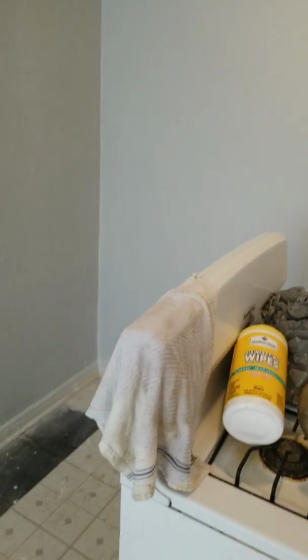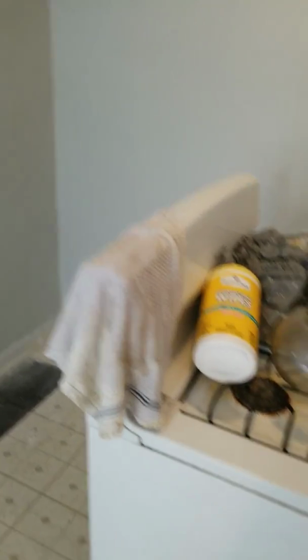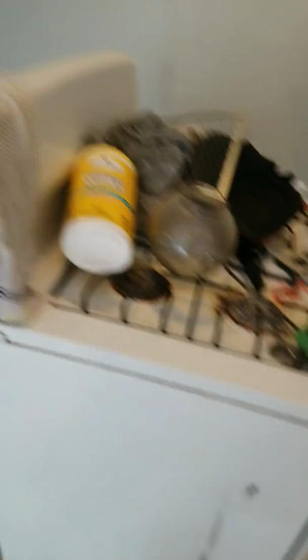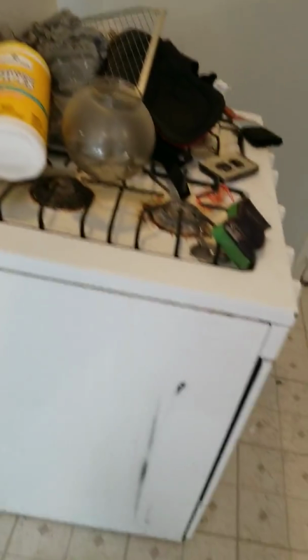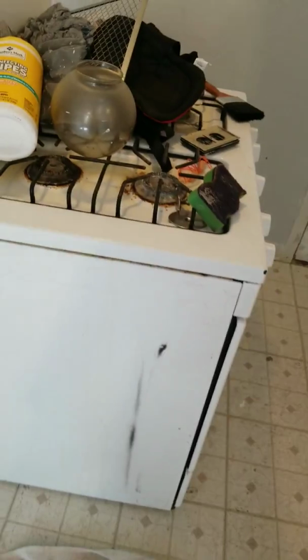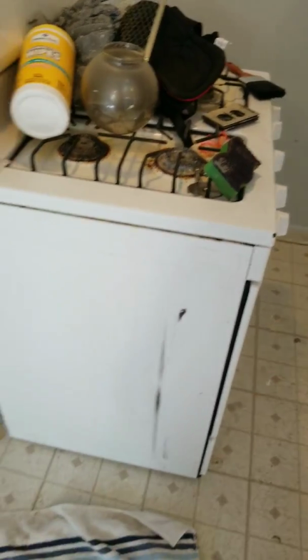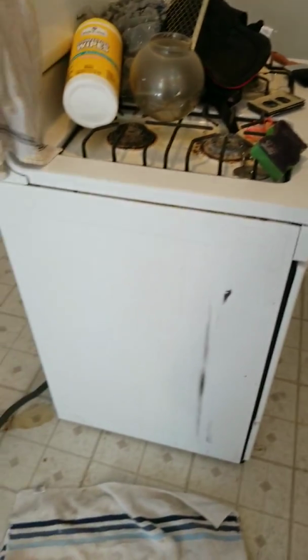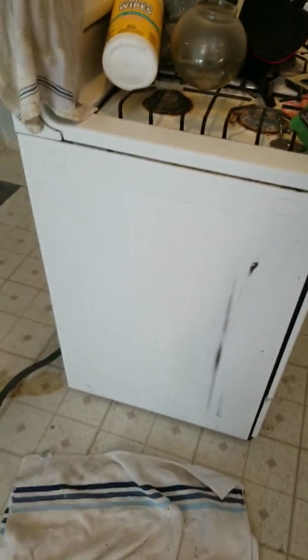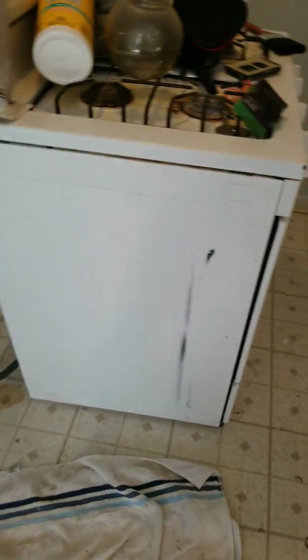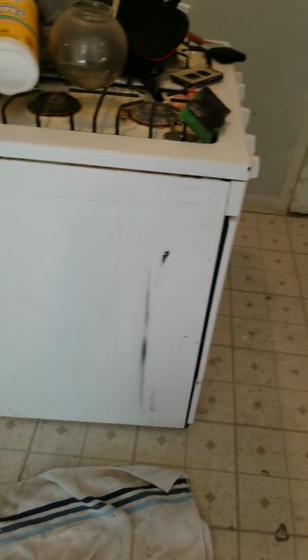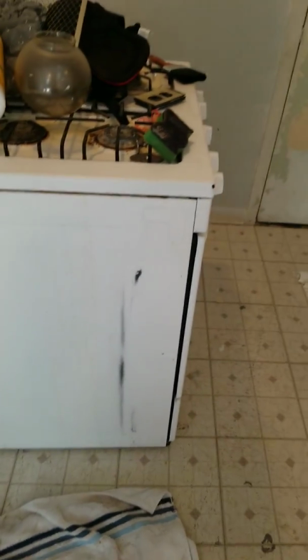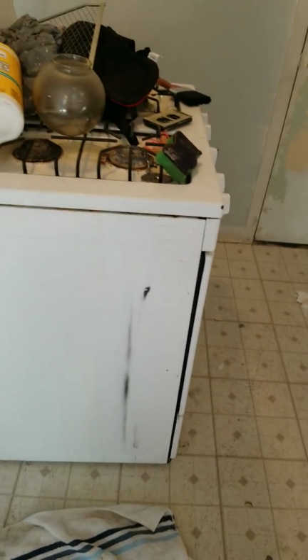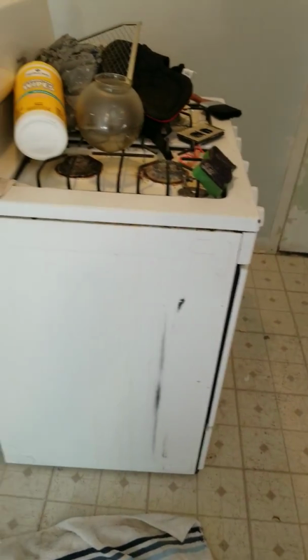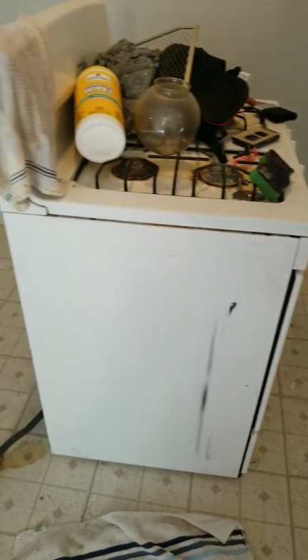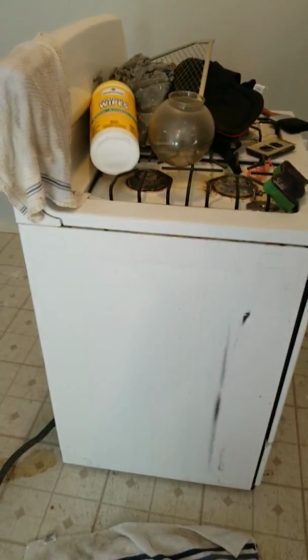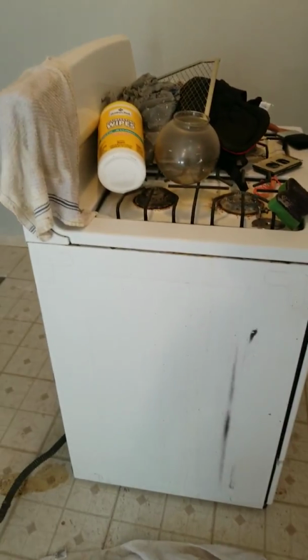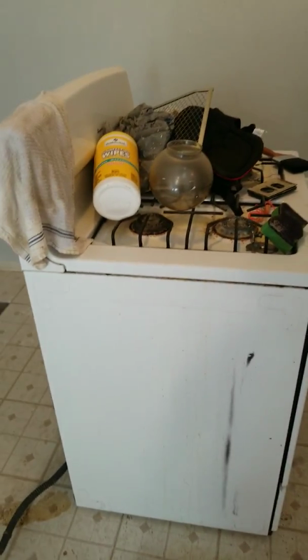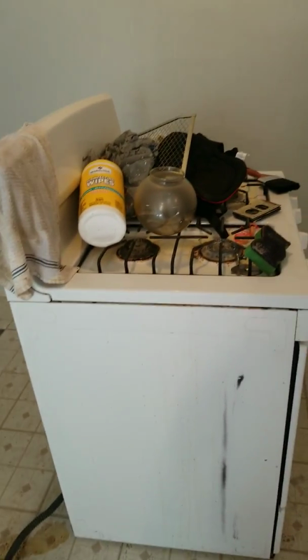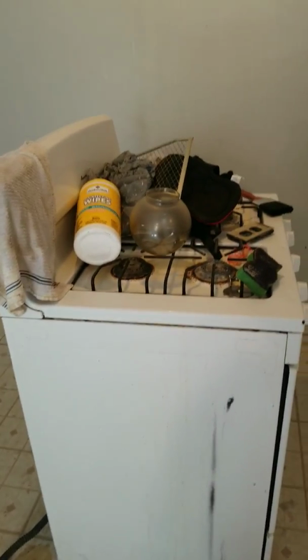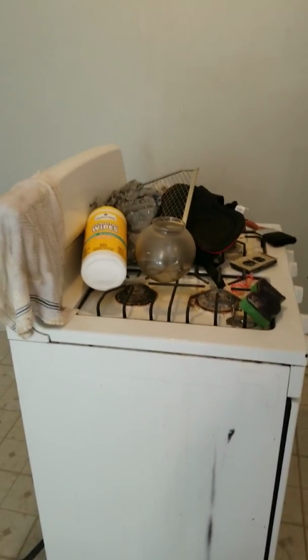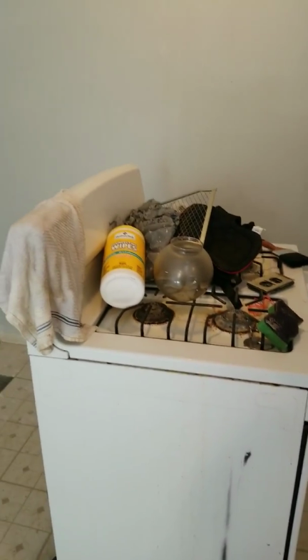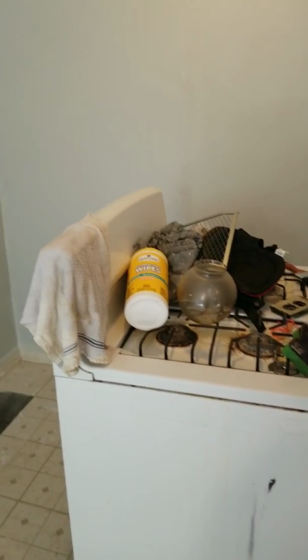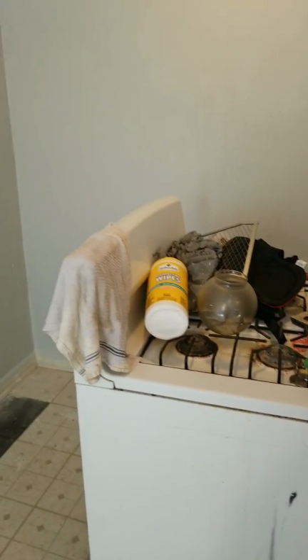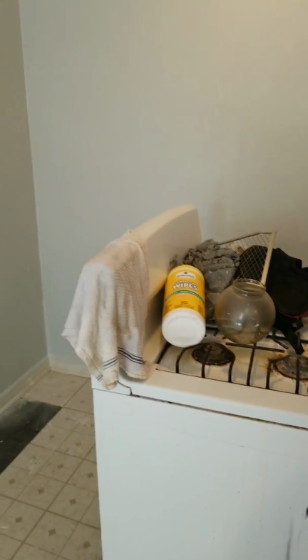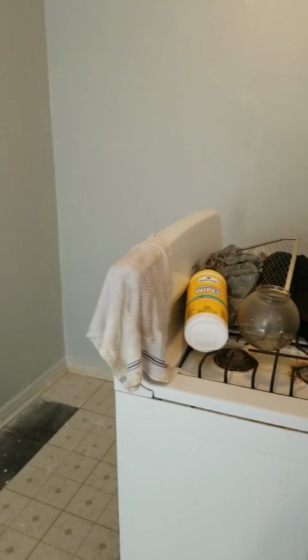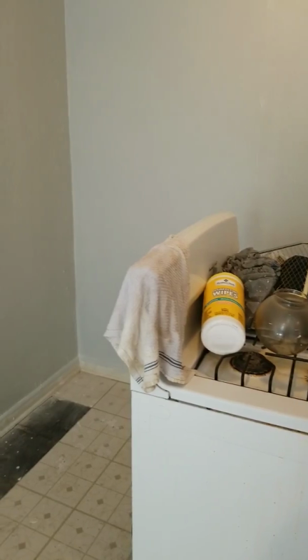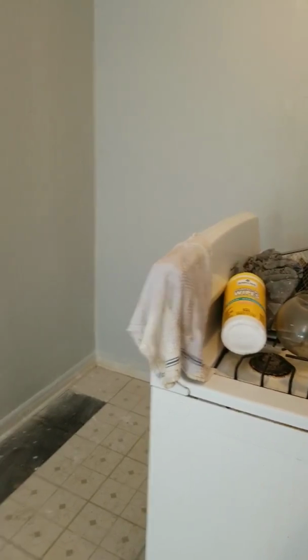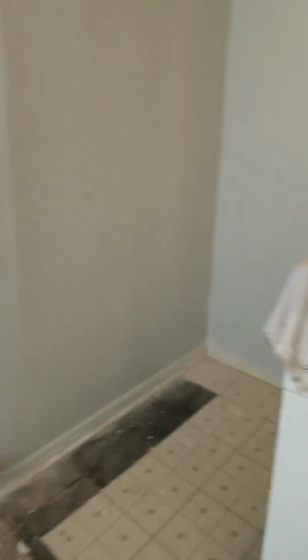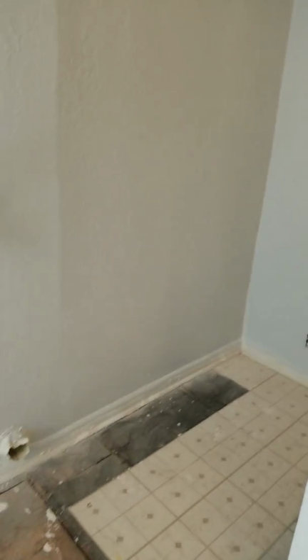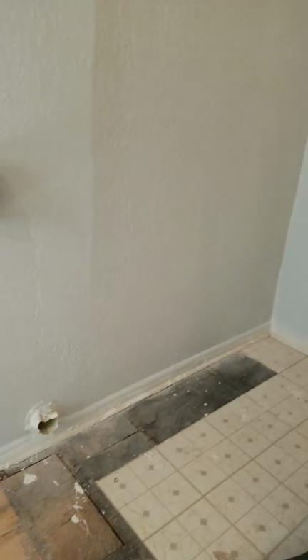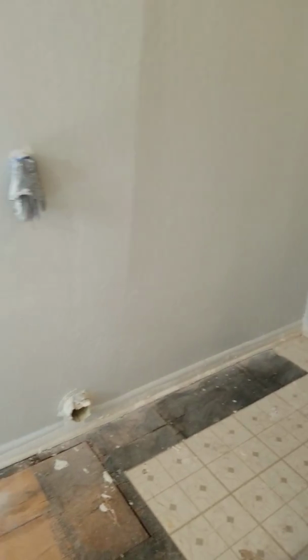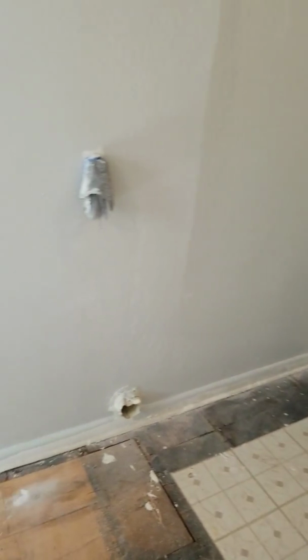I had to do some cleanup on the stove today on this side — it was really dirty and I've got some more to do. And that's it. I'm out.